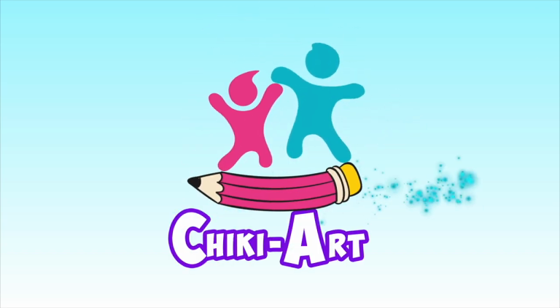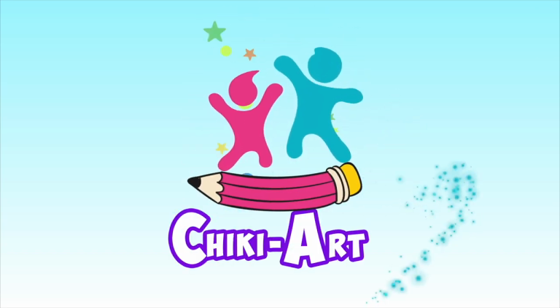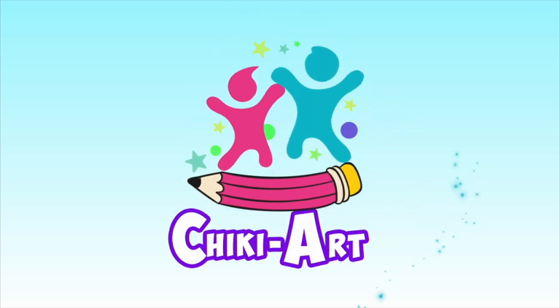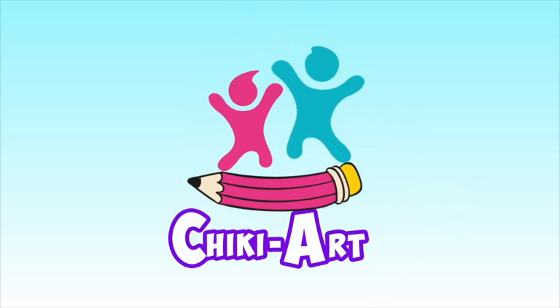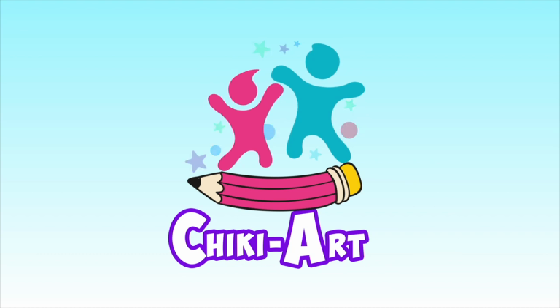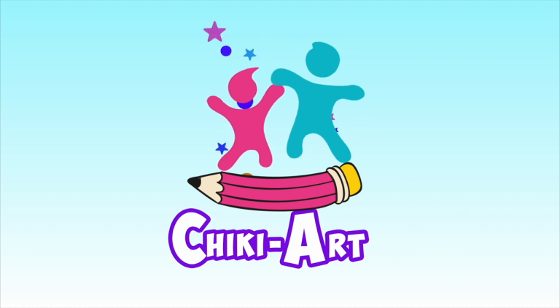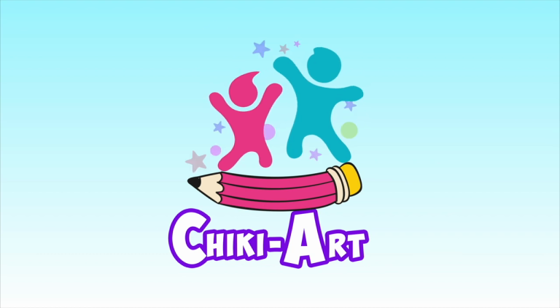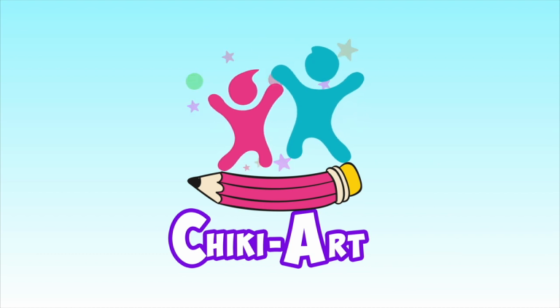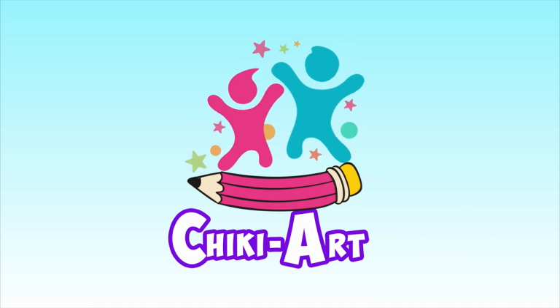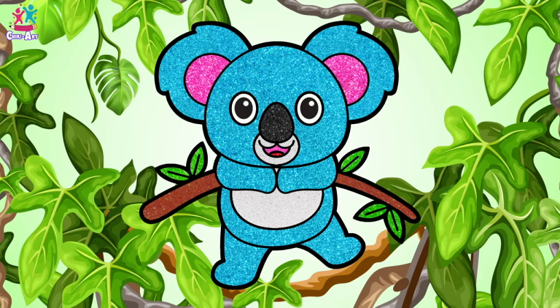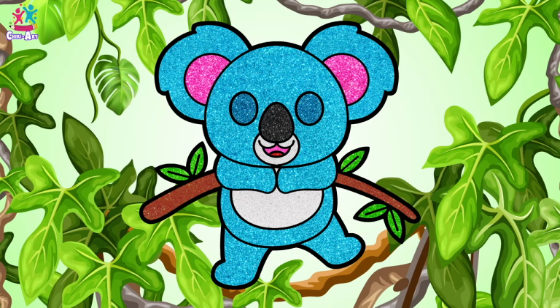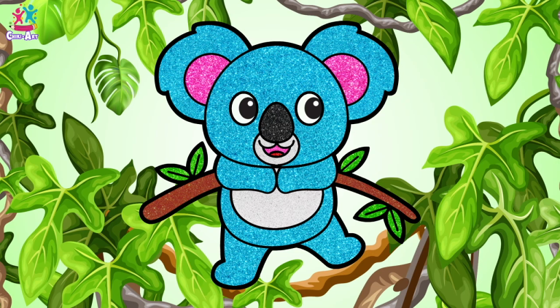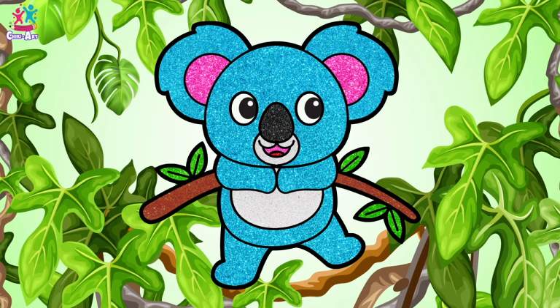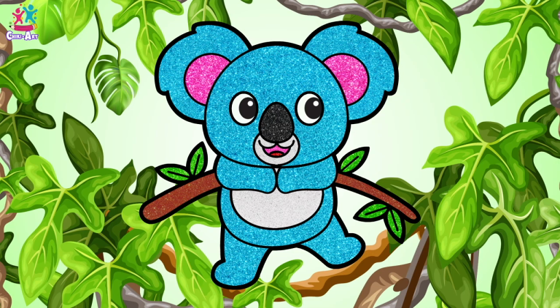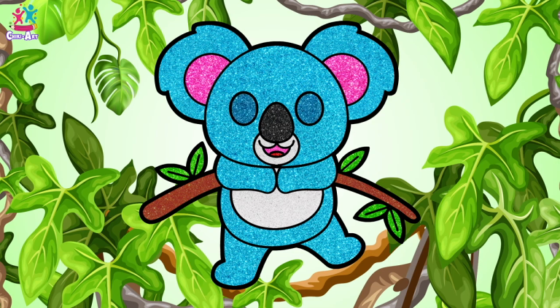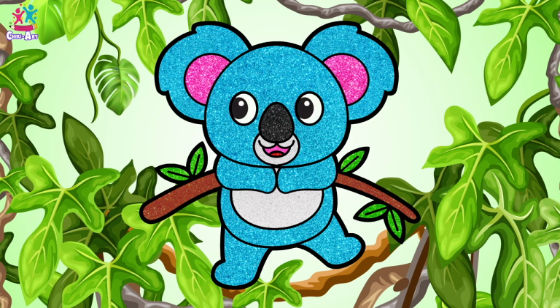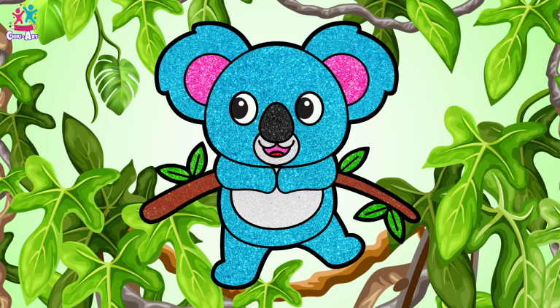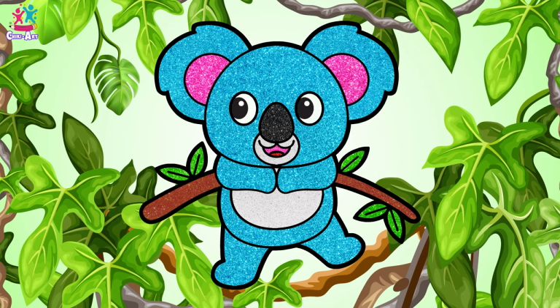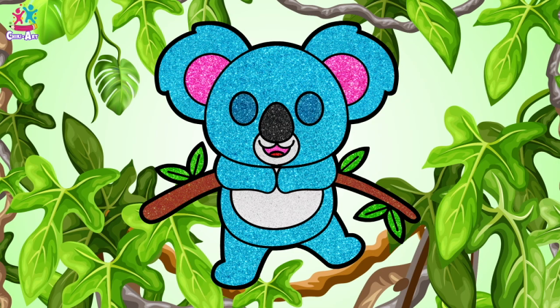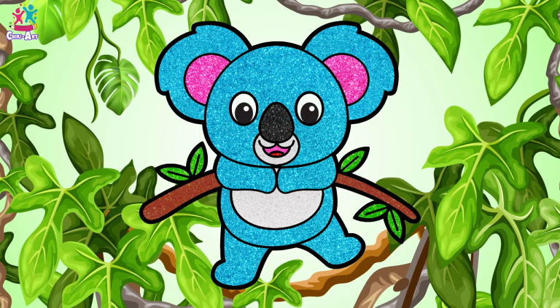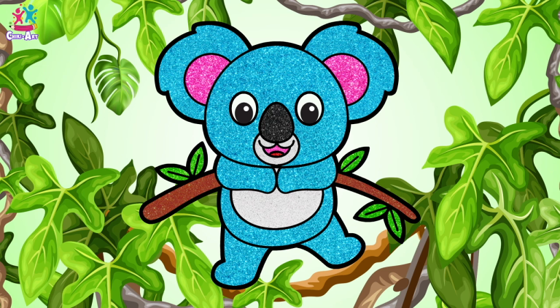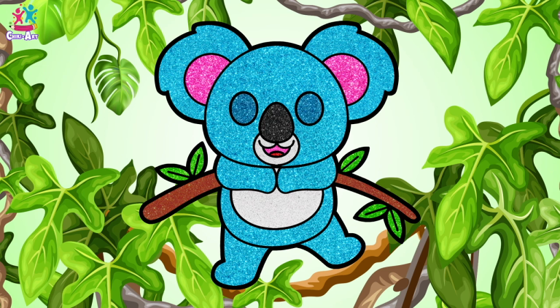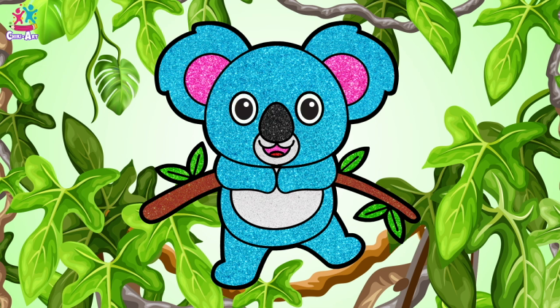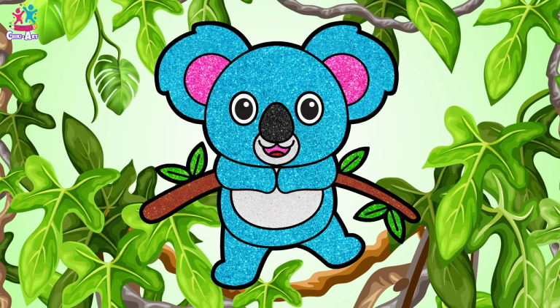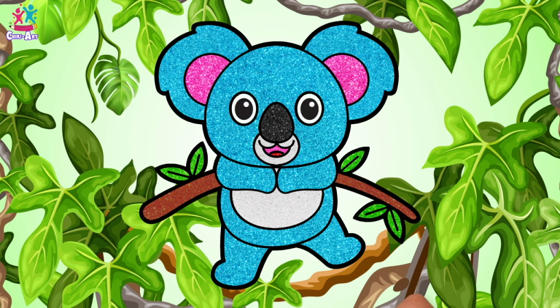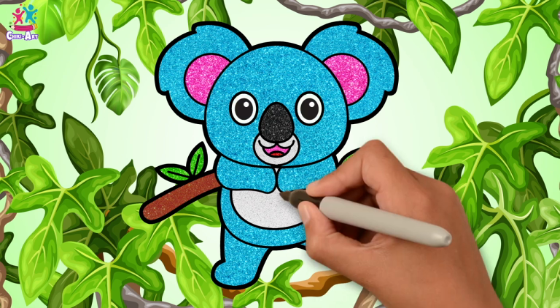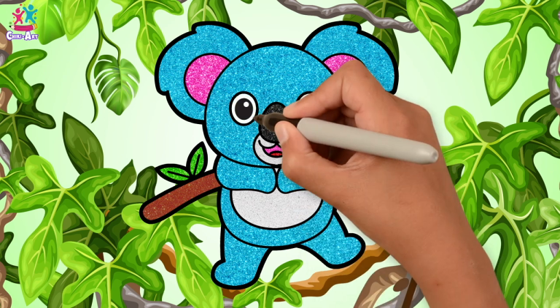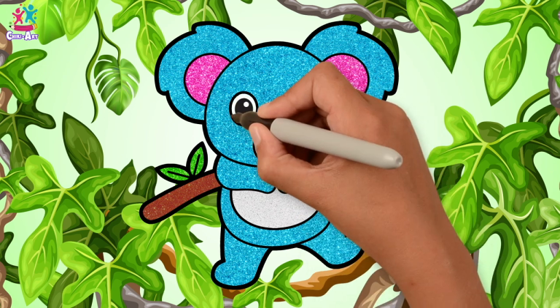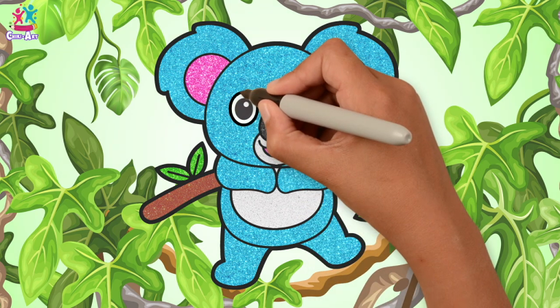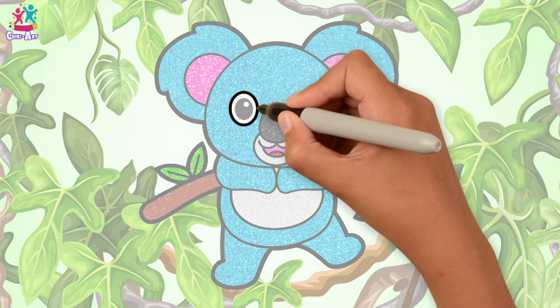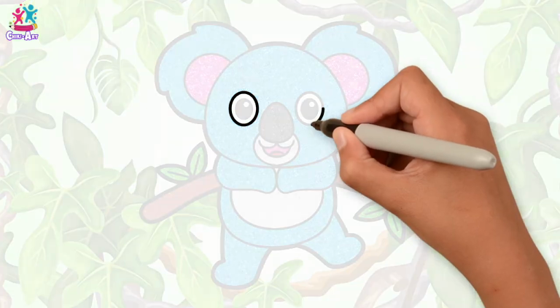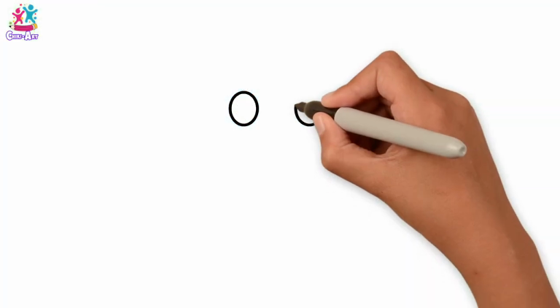Cheeky Art. G'day mate, we're going to make a koala picture today. Did you know koalas live in Australia?